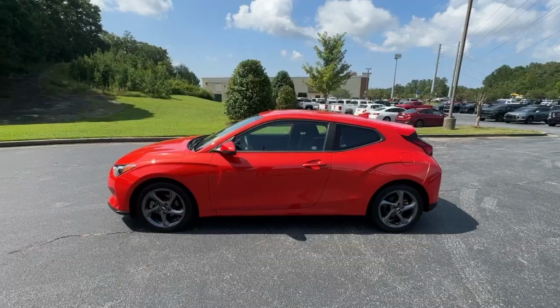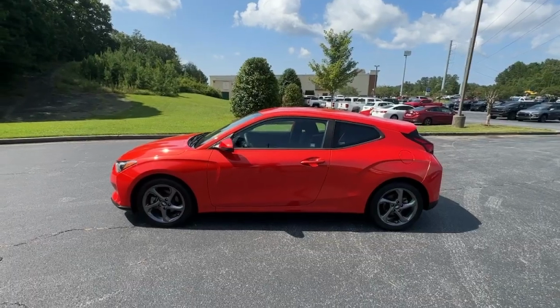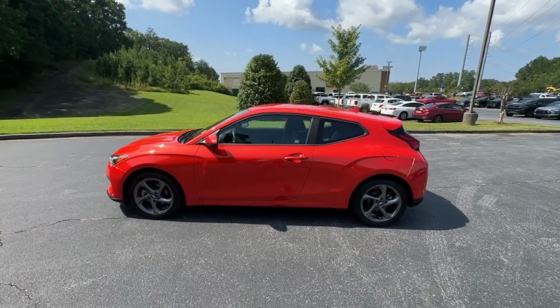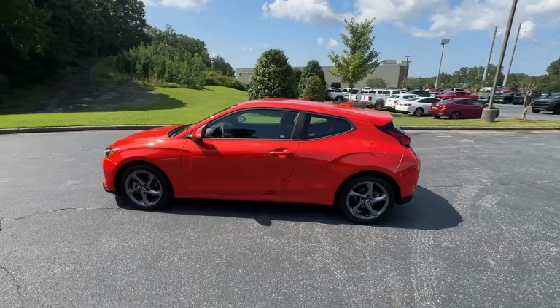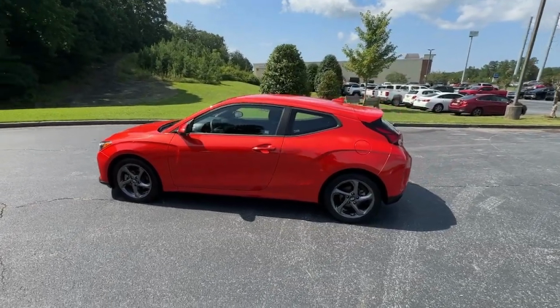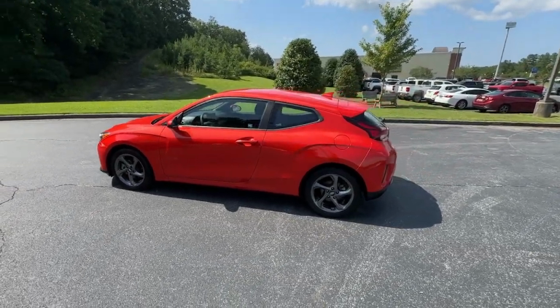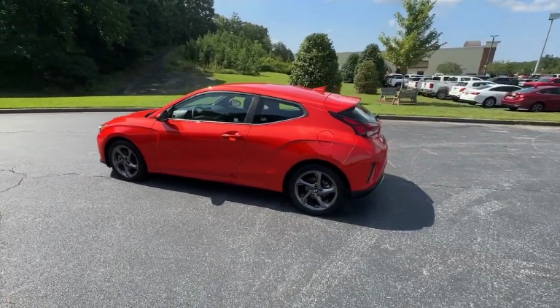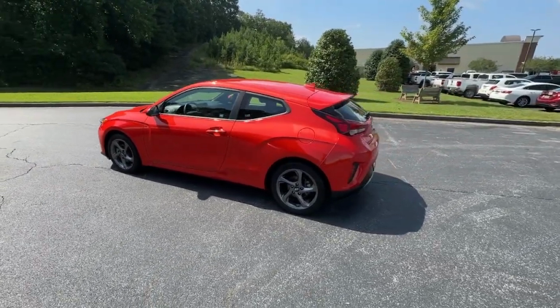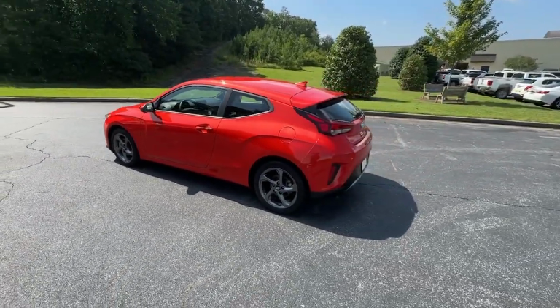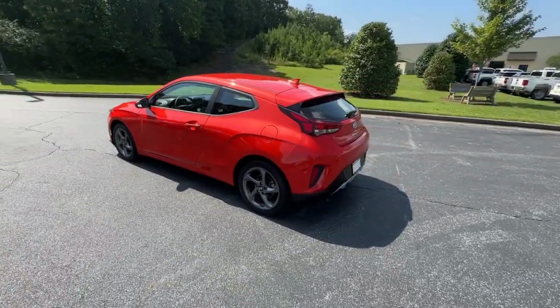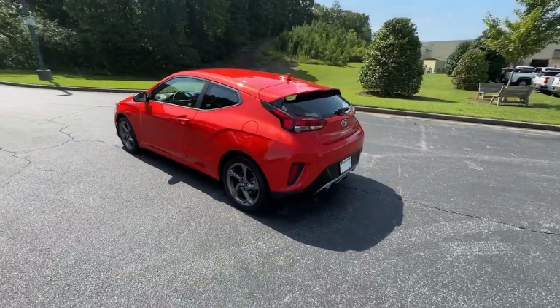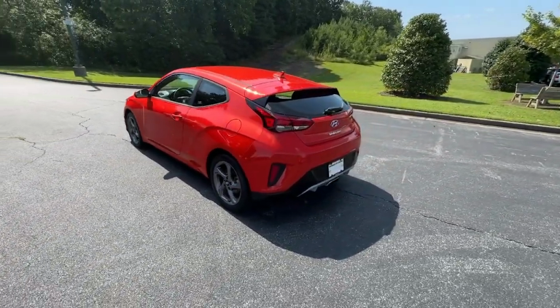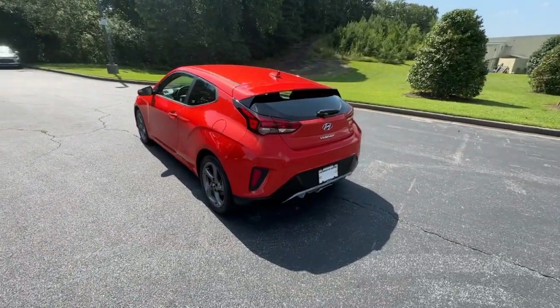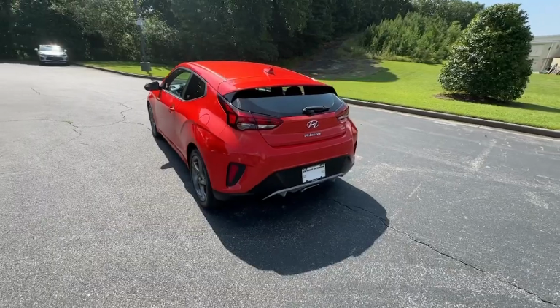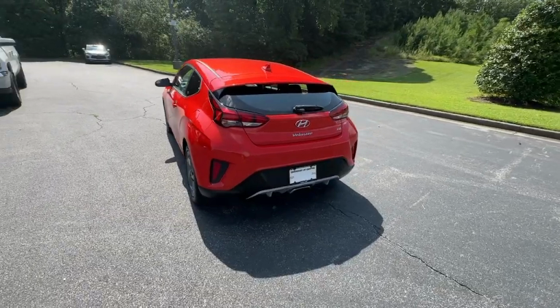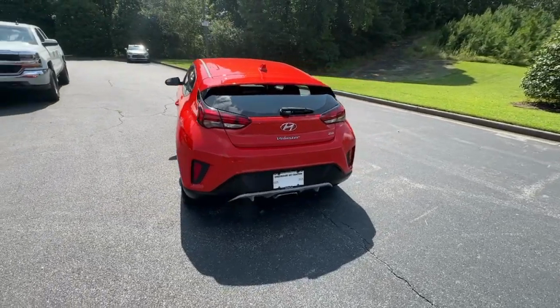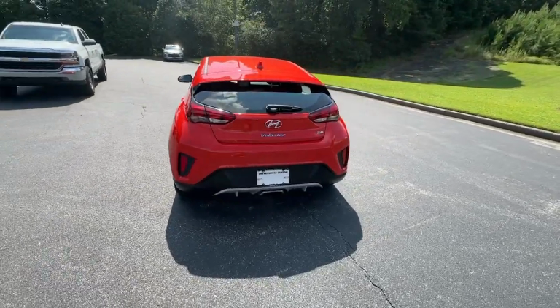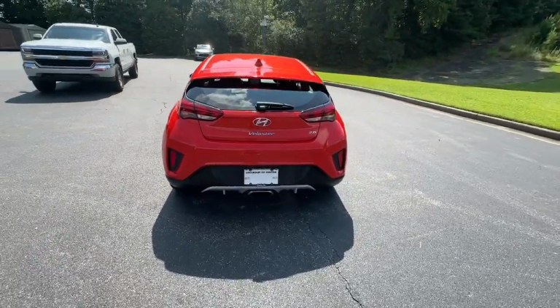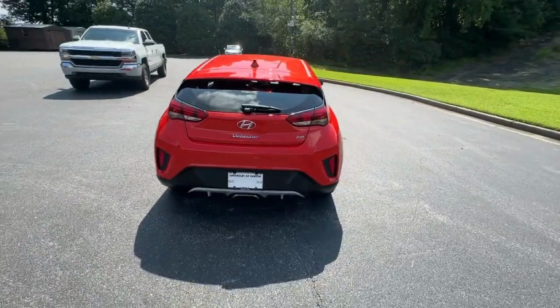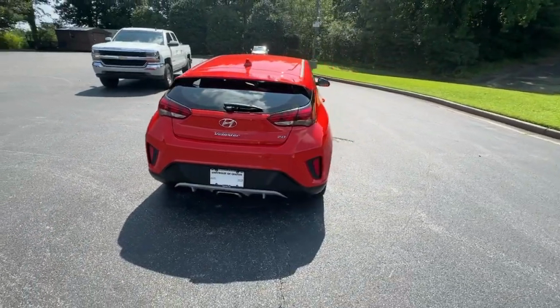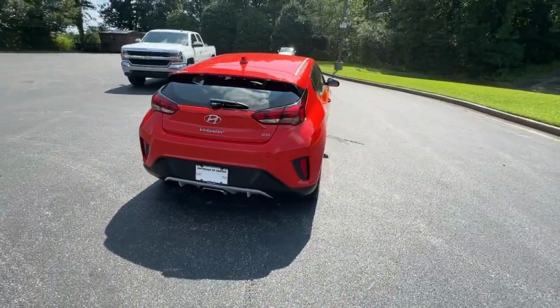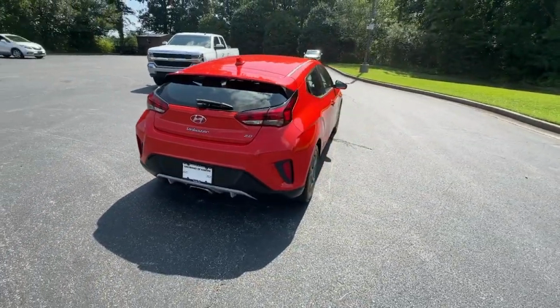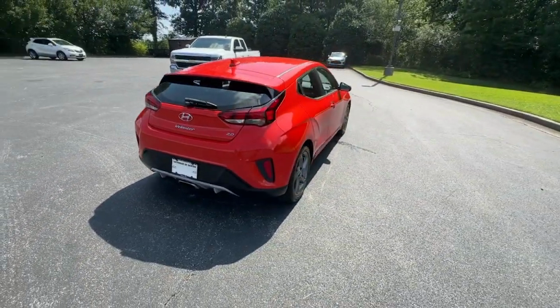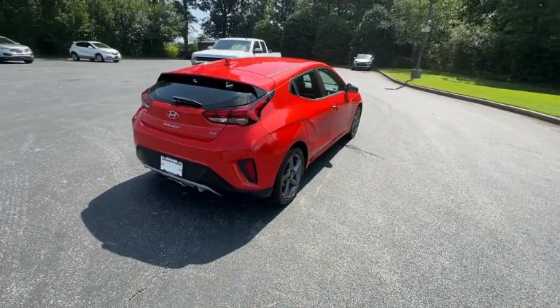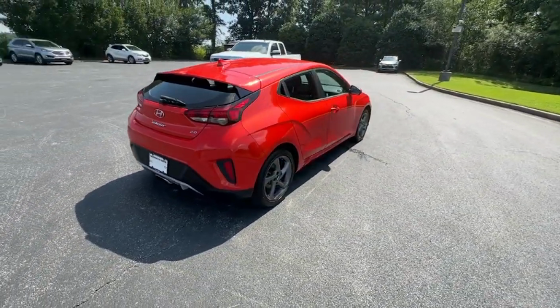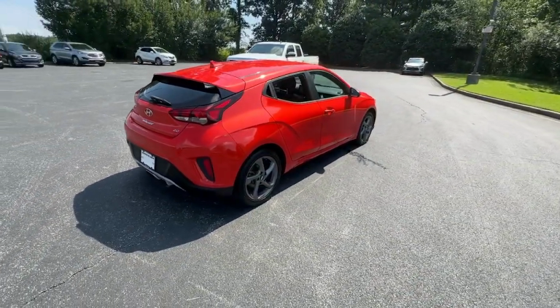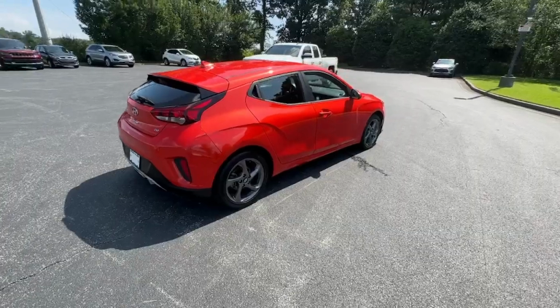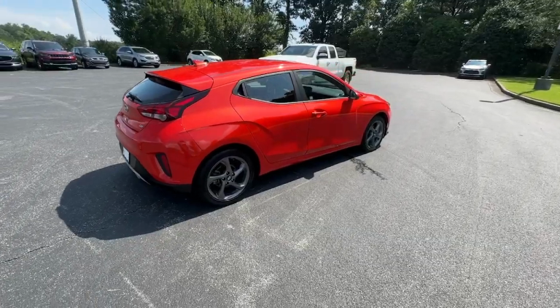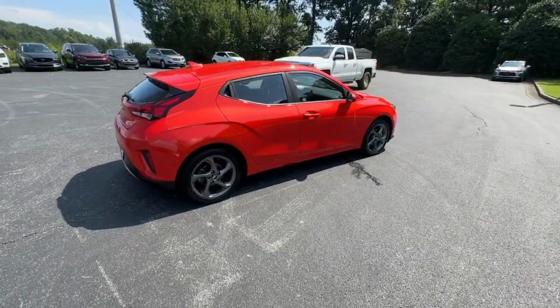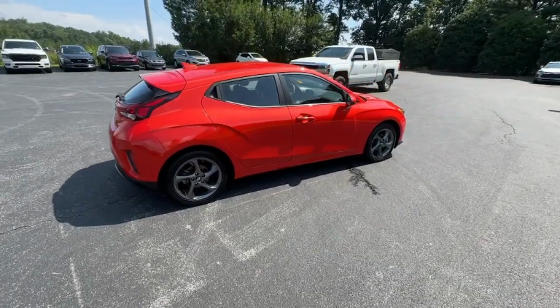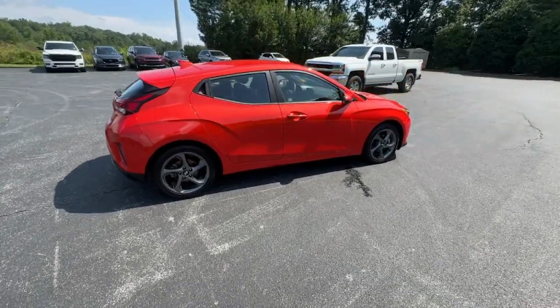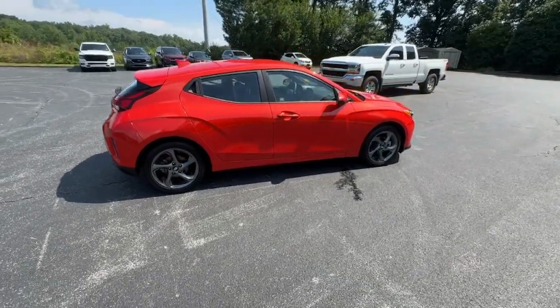Get into the 2019 Hyundai Veloster. With less than 70,000 miles on the odometer, this vehicle provides excellent value. Here's a sport compact that delivers next-gen excitement — the Veloster.